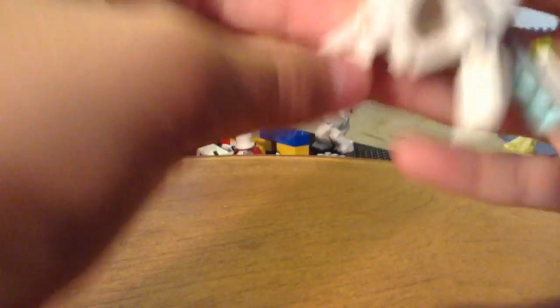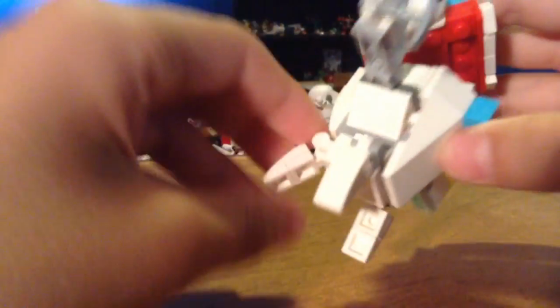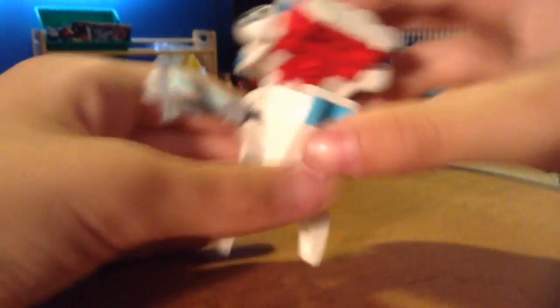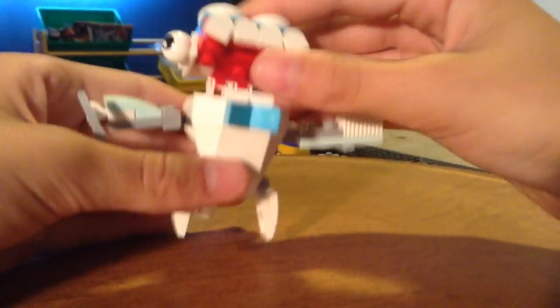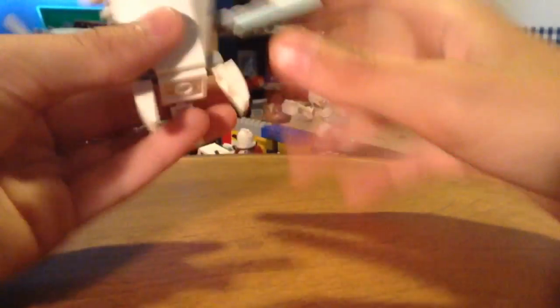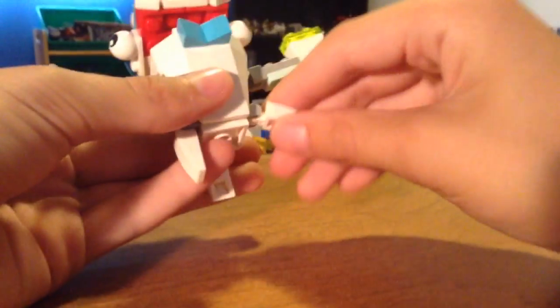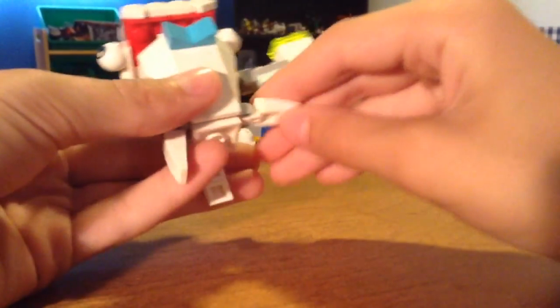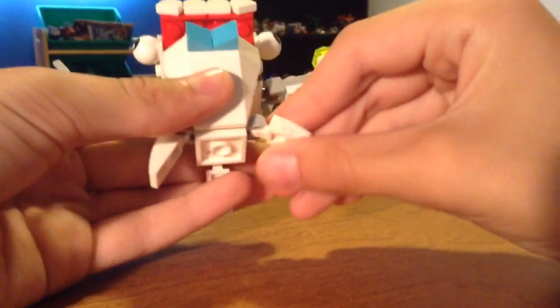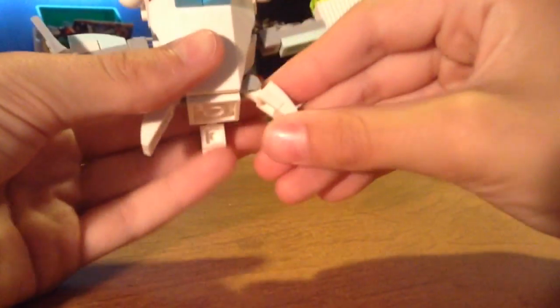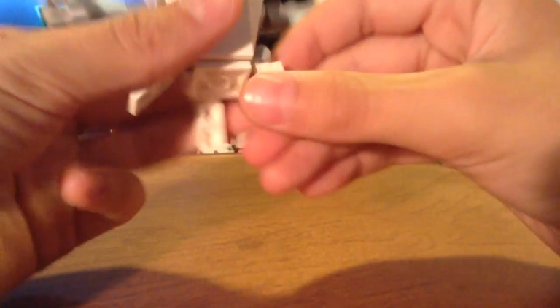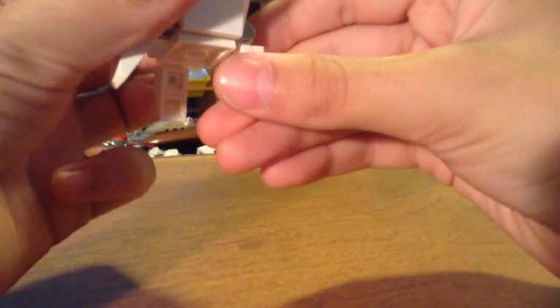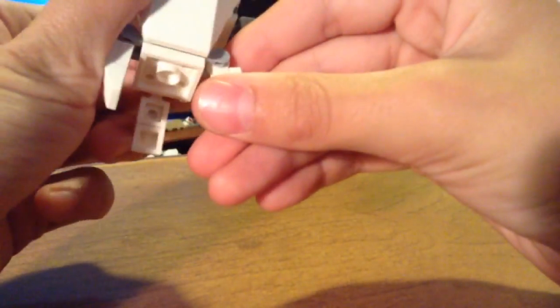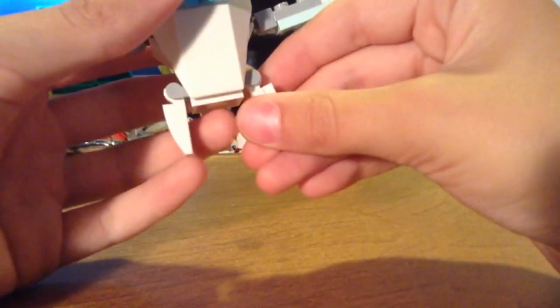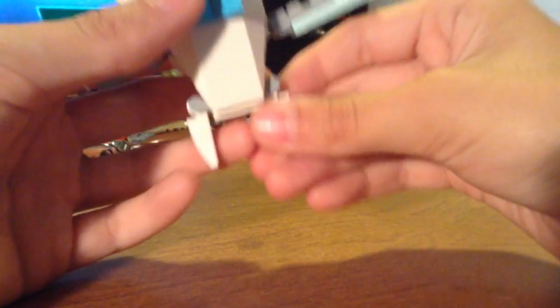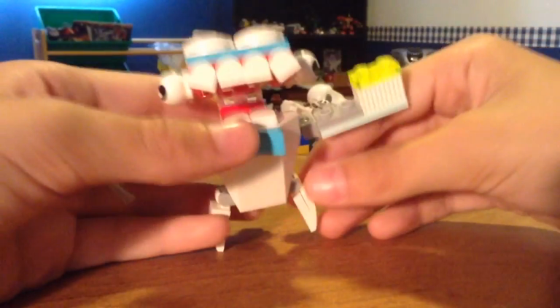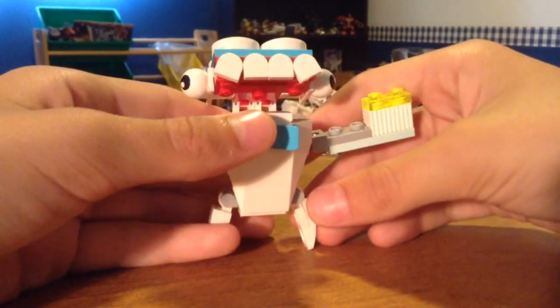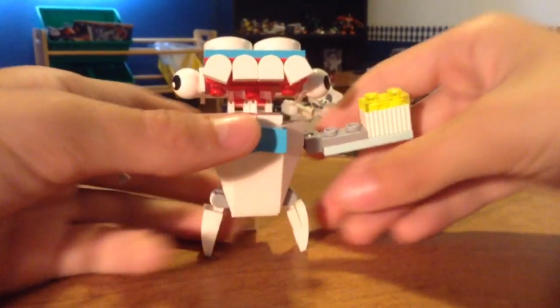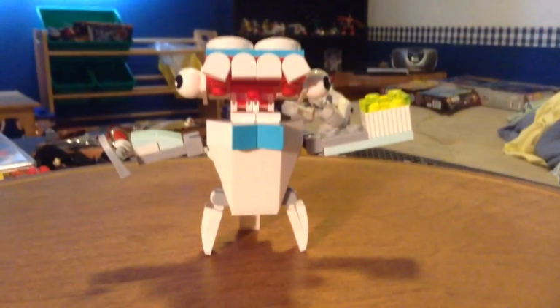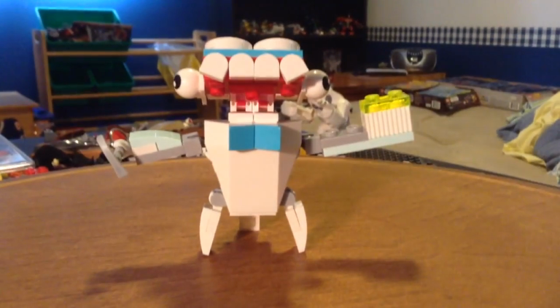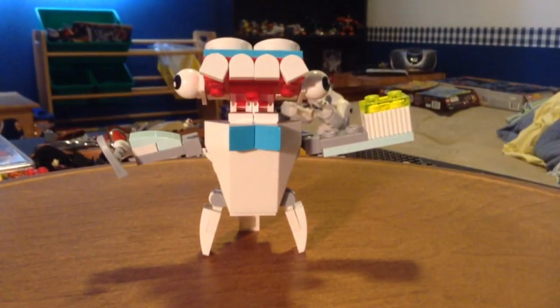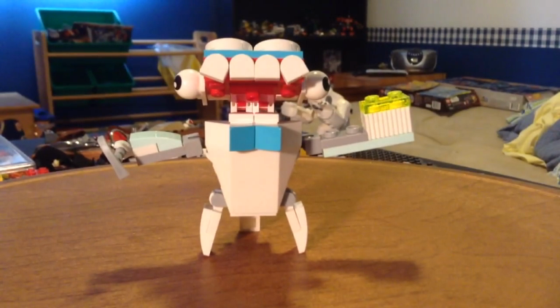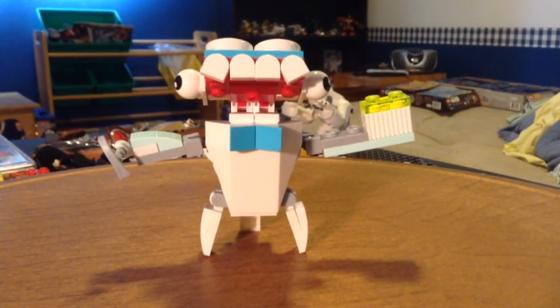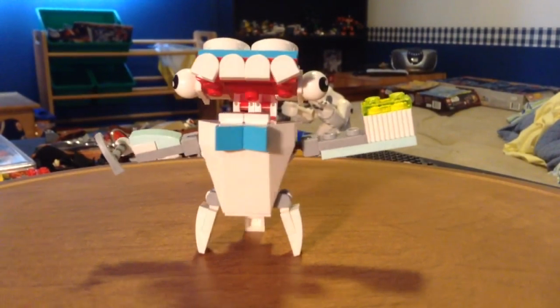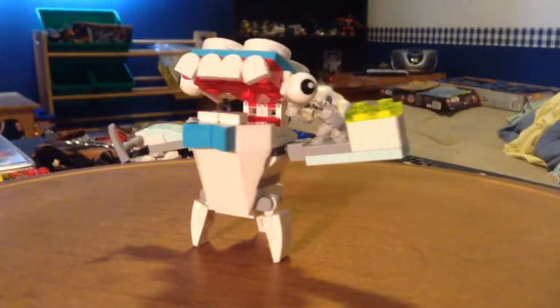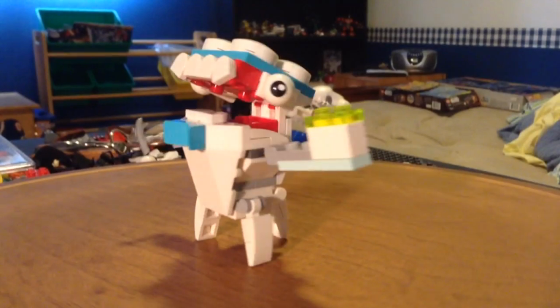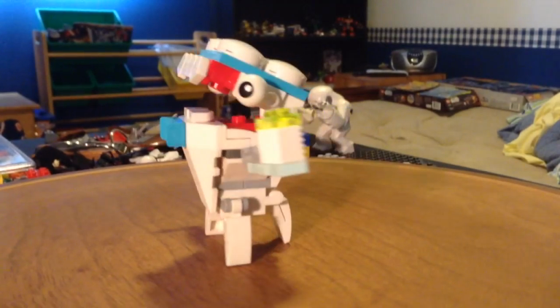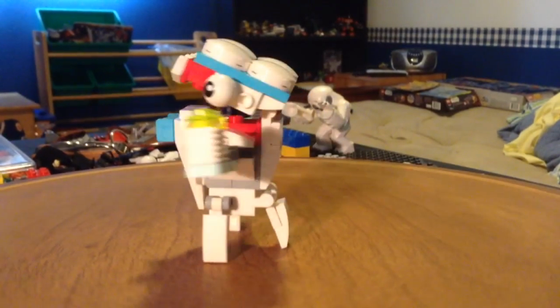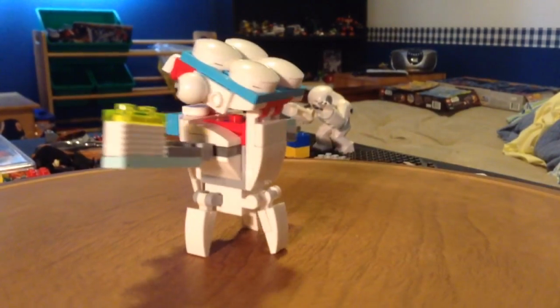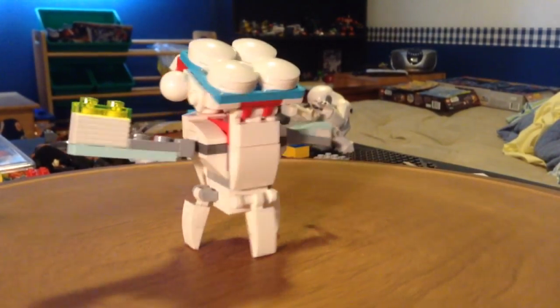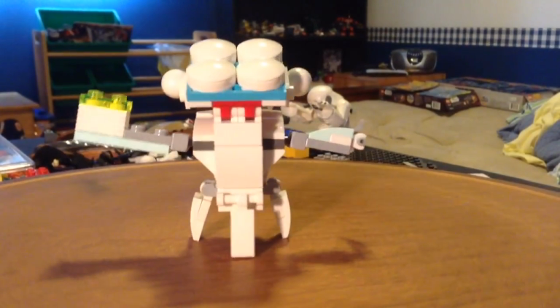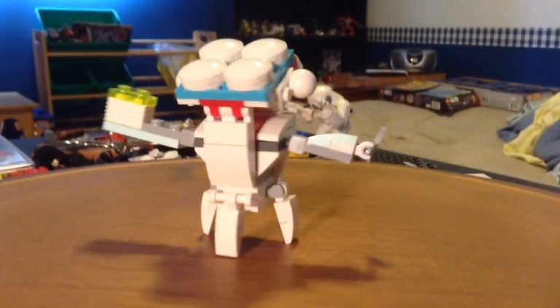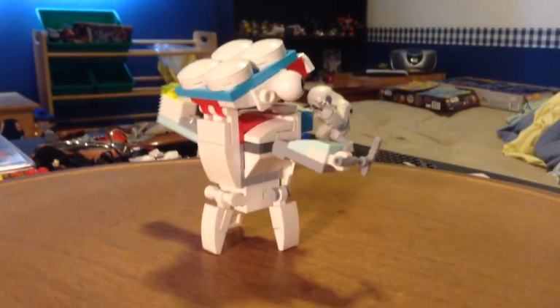And he has little roots kind of — you can see his legs, which are really cool. So that's kind of it for this Mixel review. If you want to see more reviews in the future, leave a like and comment down below.